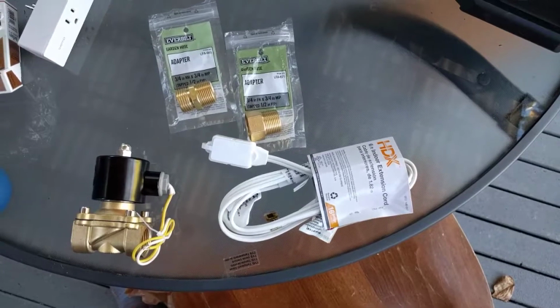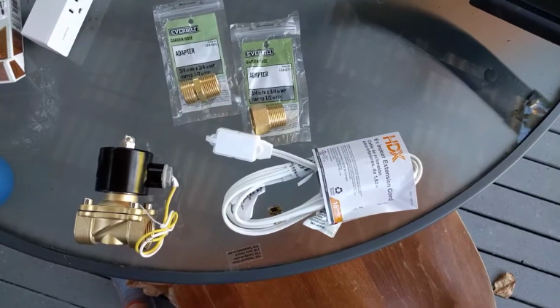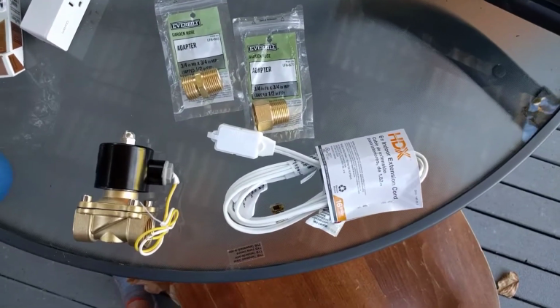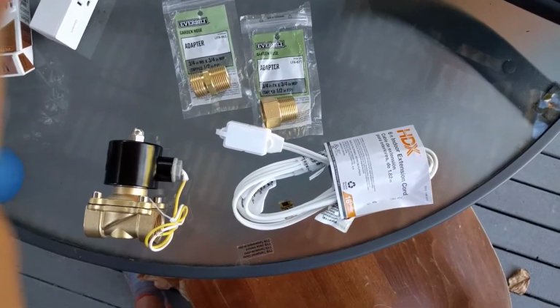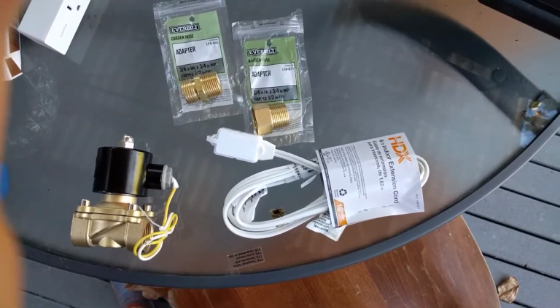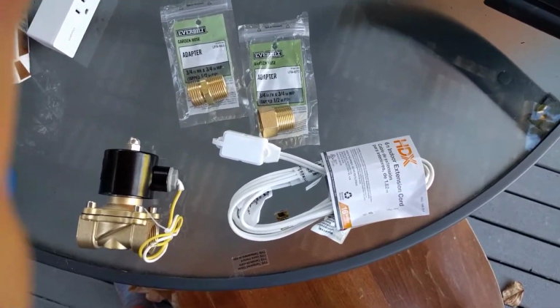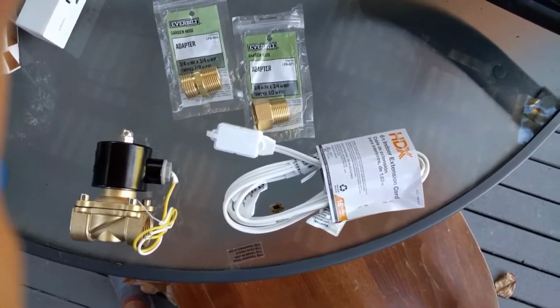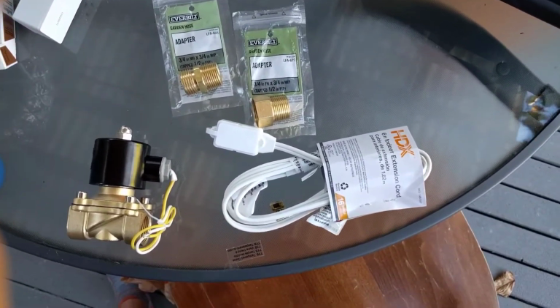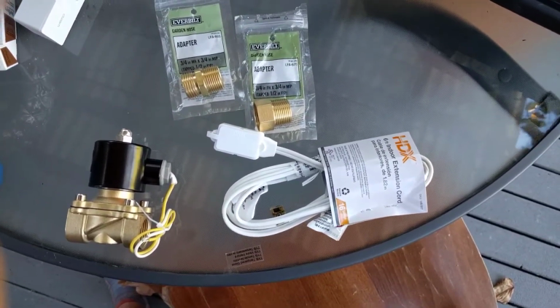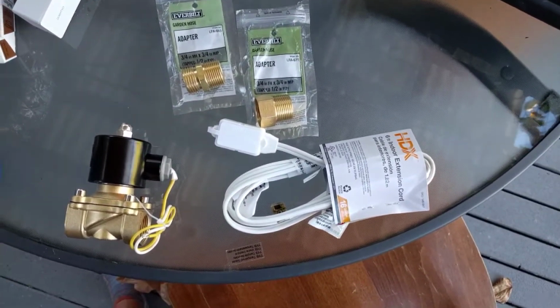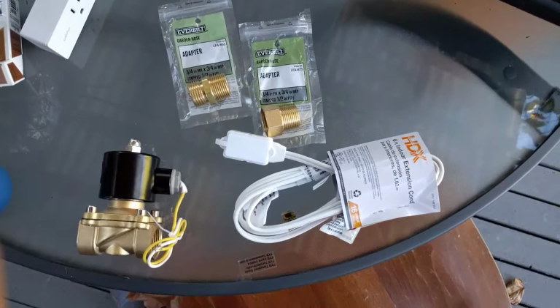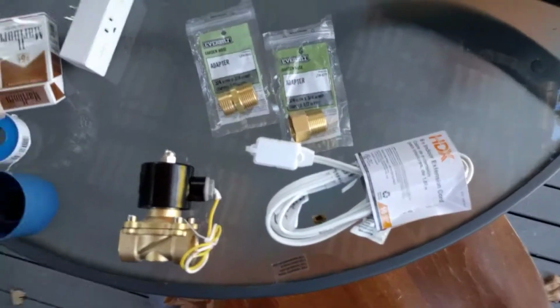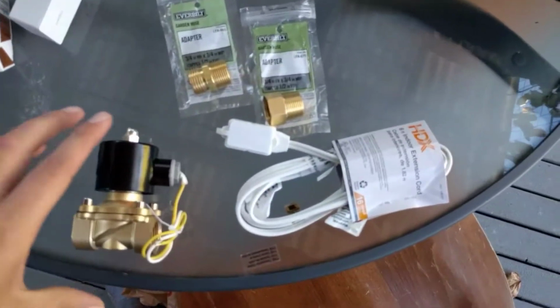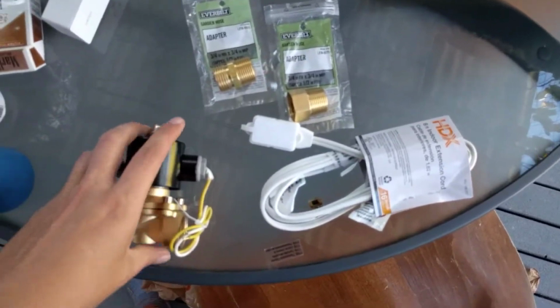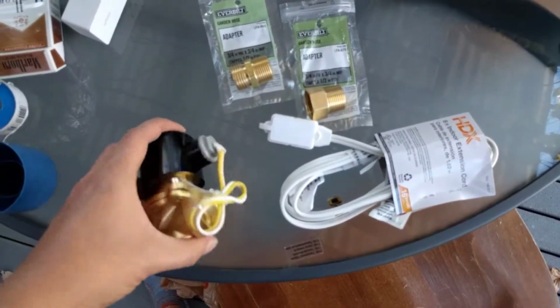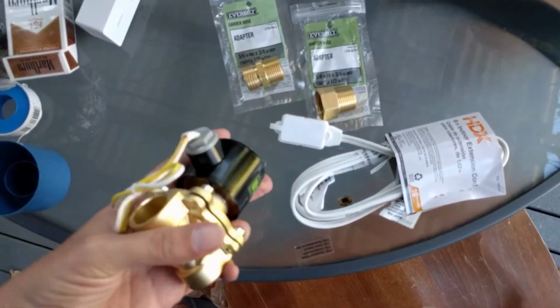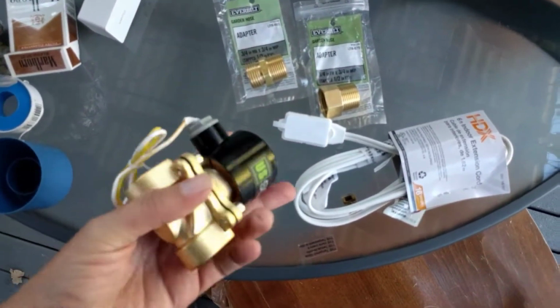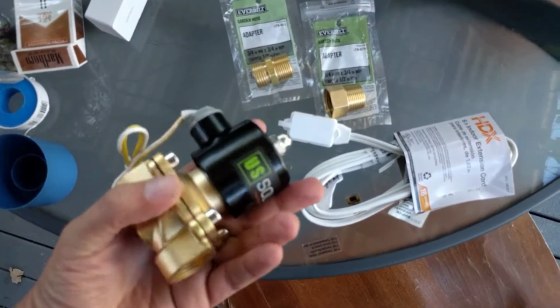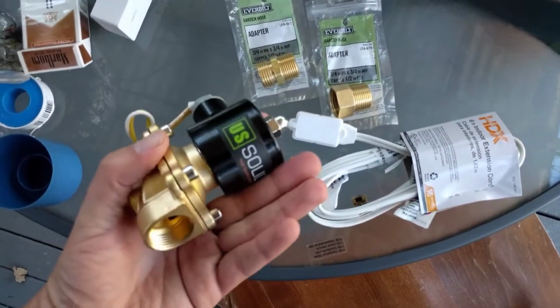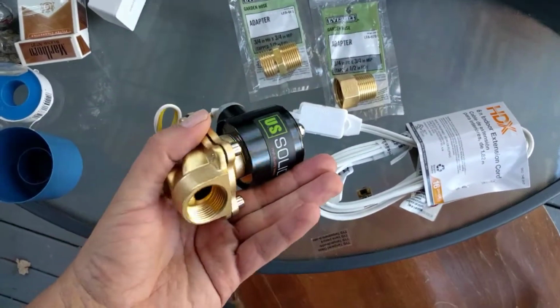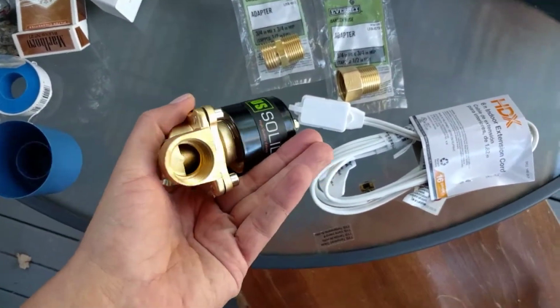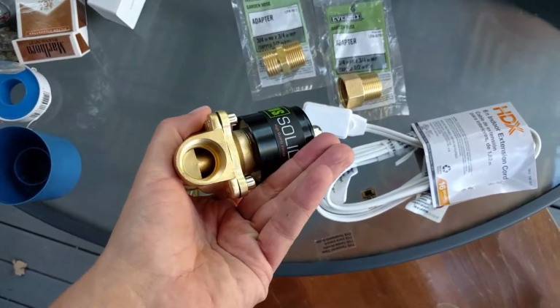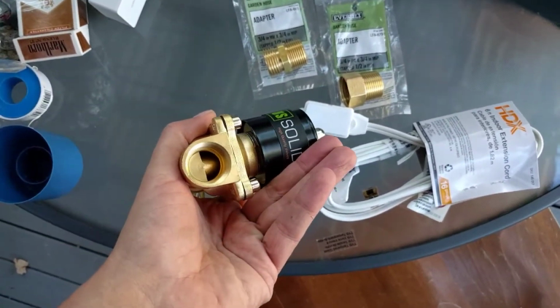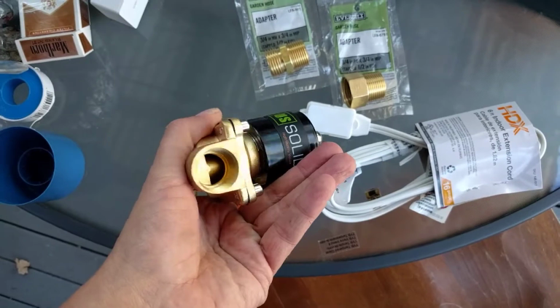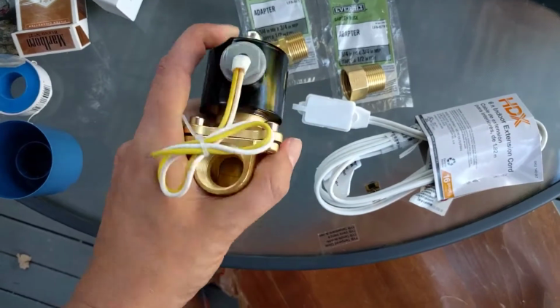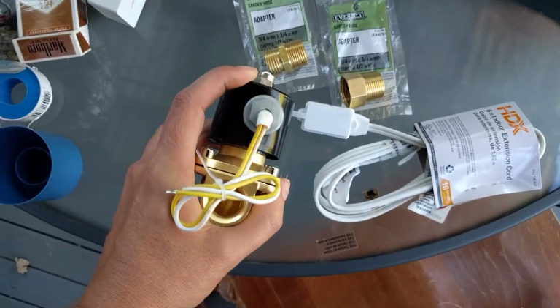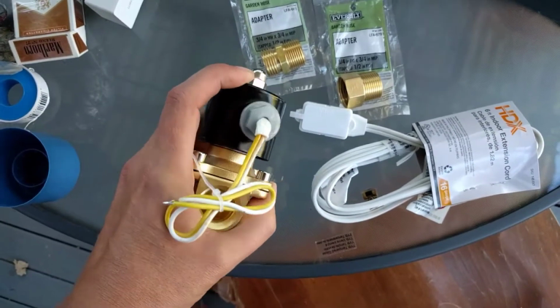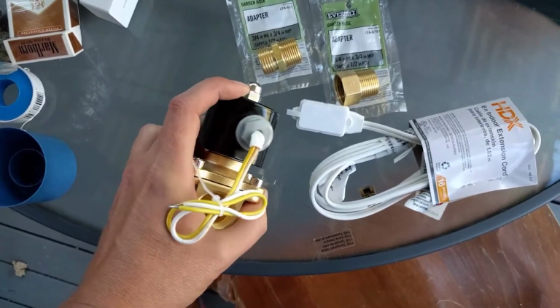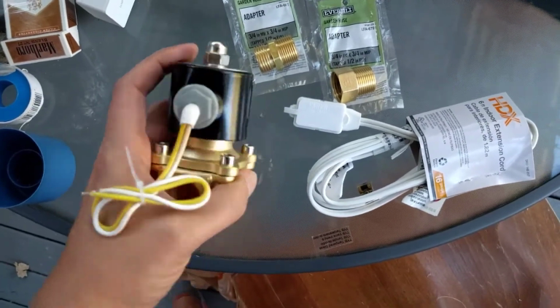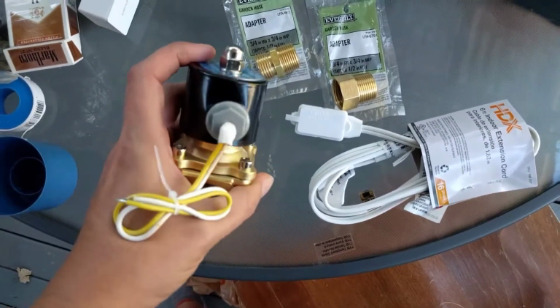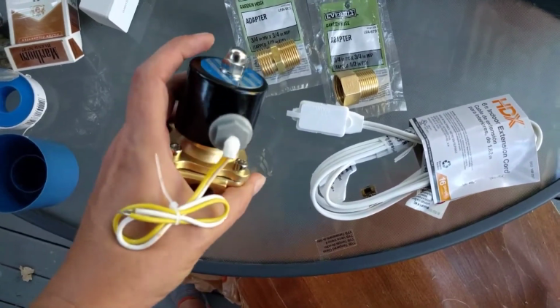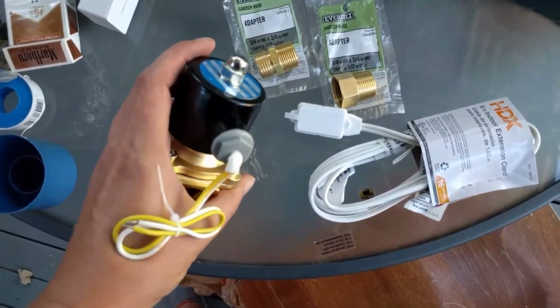This is how to make your own IOT sprinkler valve. First off I got an industrial valve here. It's normally closed AC, about 25 bucks. It's rated for gasoline so it's pretty sturdy.